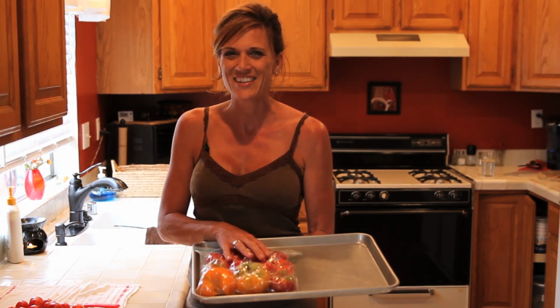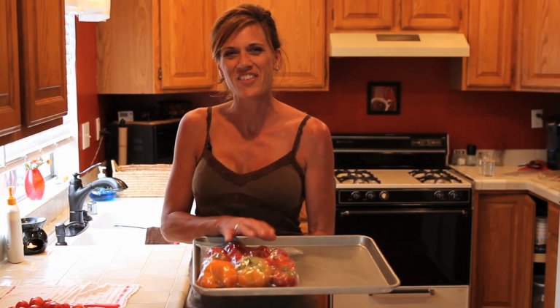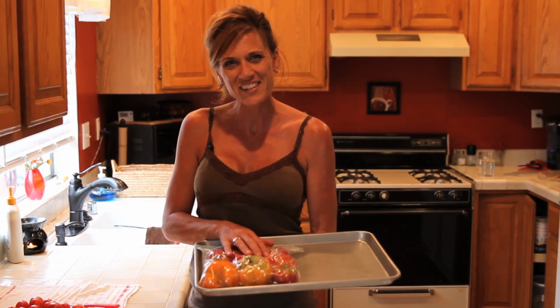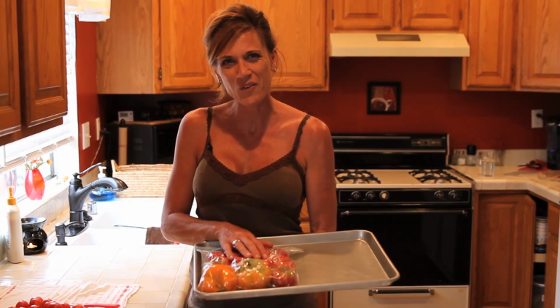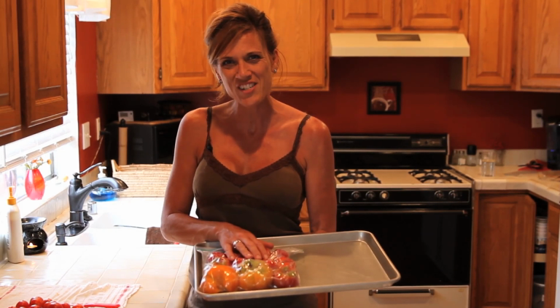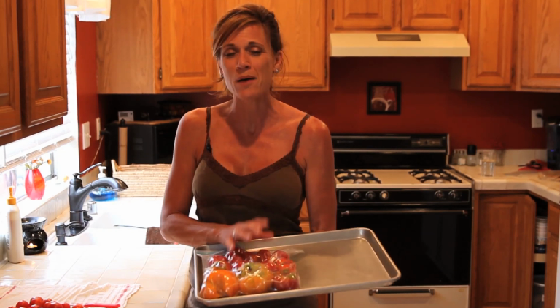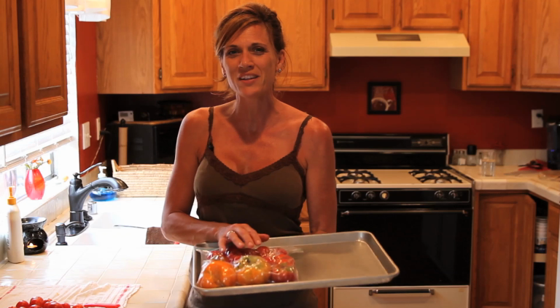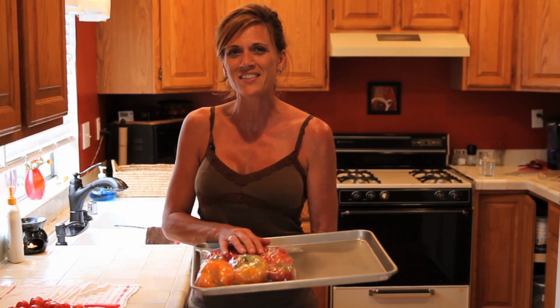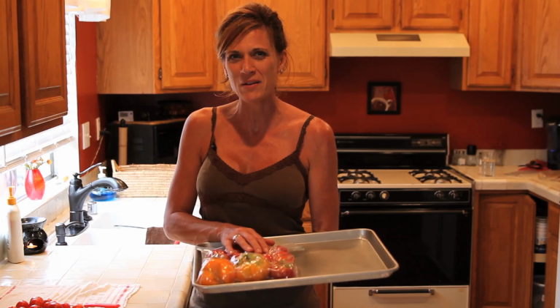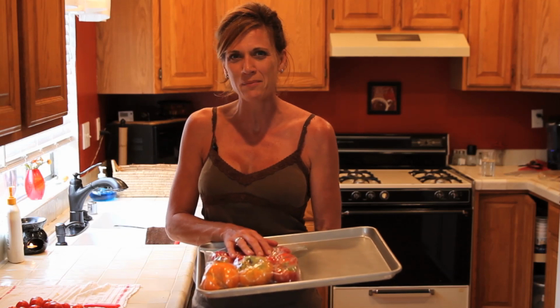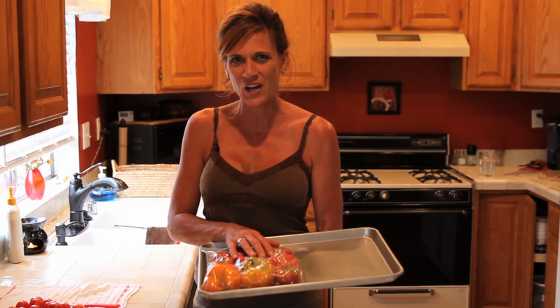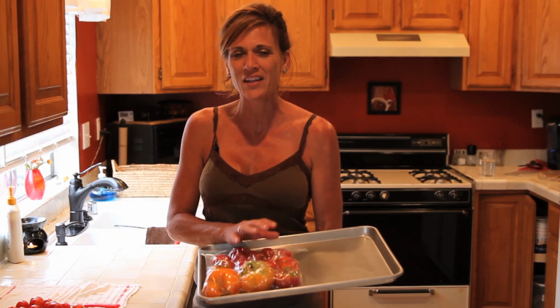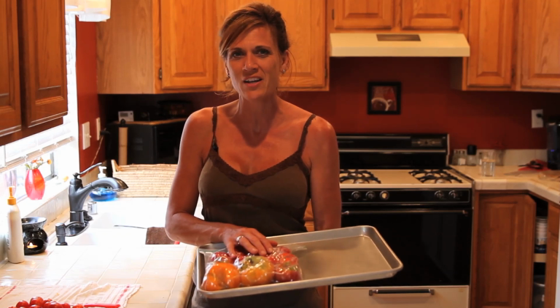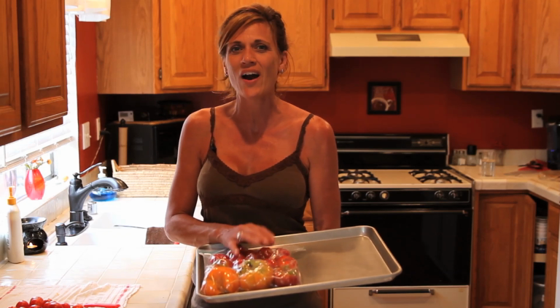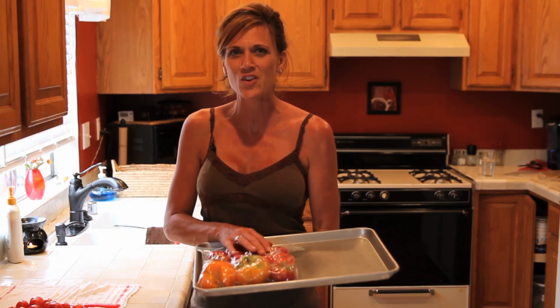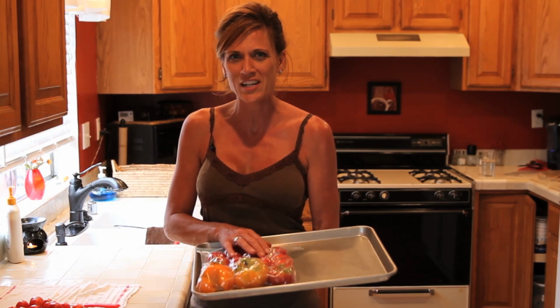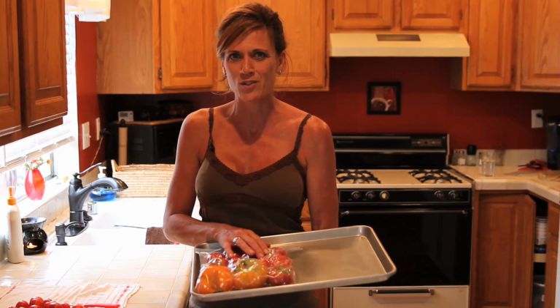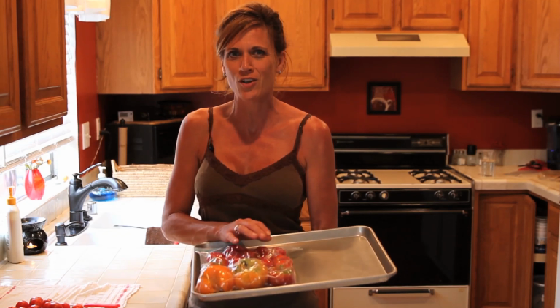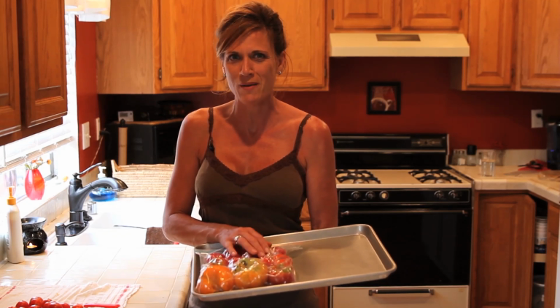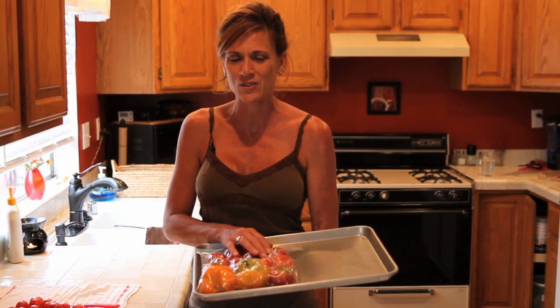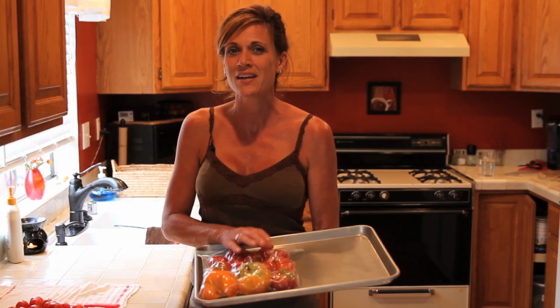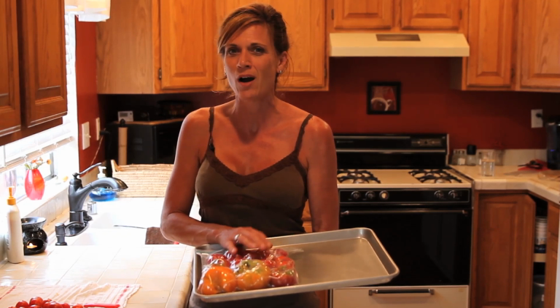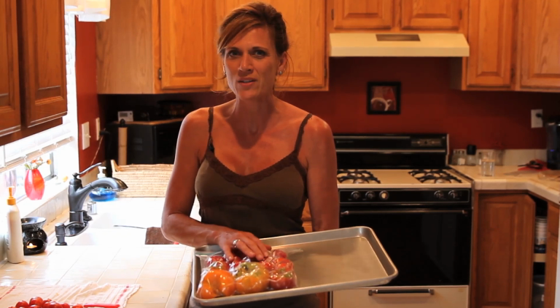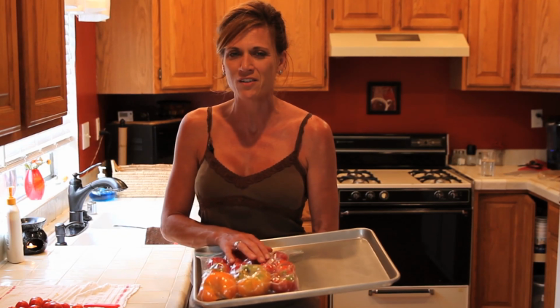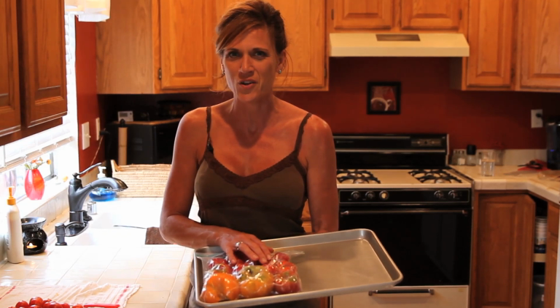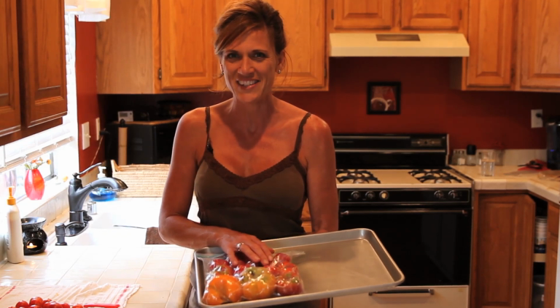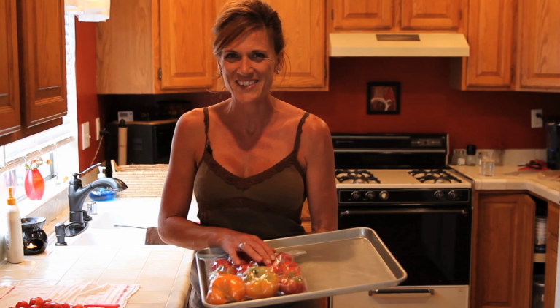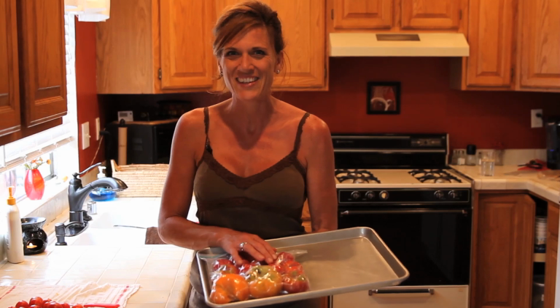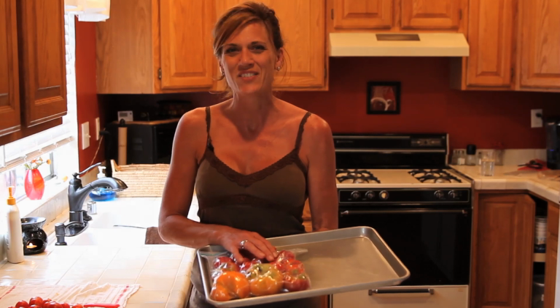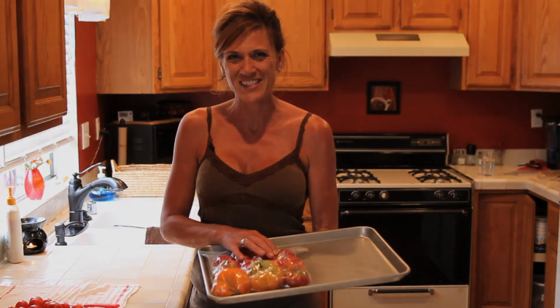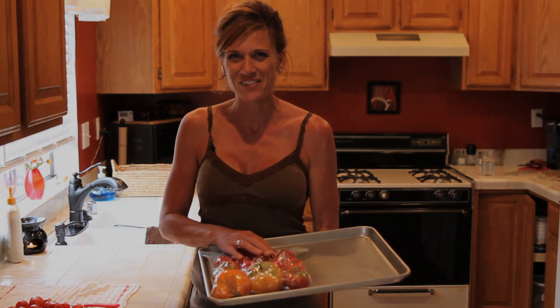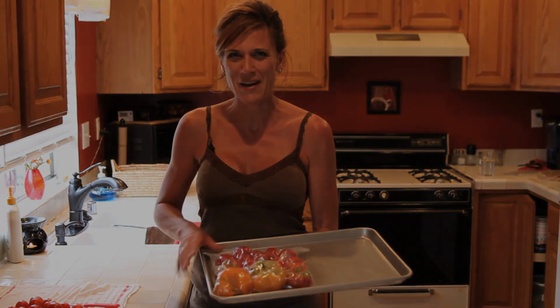Thanks a lot for watching. Please comment down below and let me know how you like to preserve your tomatoes, because I'm always looking for new ideas. We'll see you soon. Bye-bye.